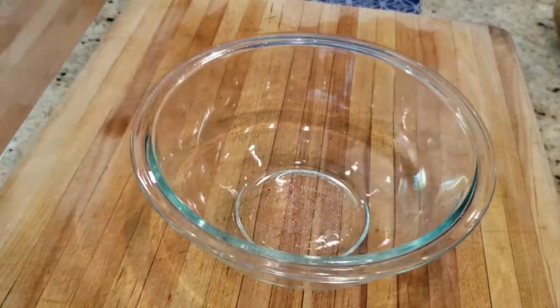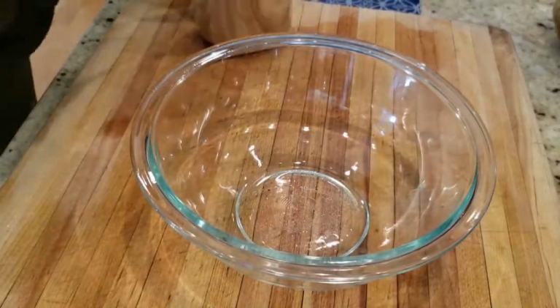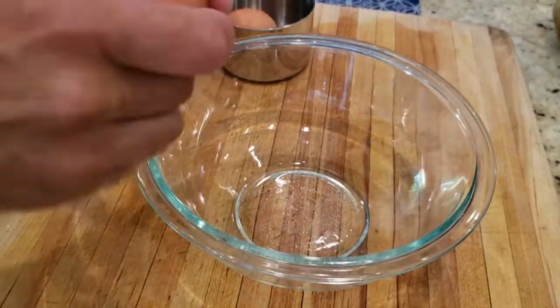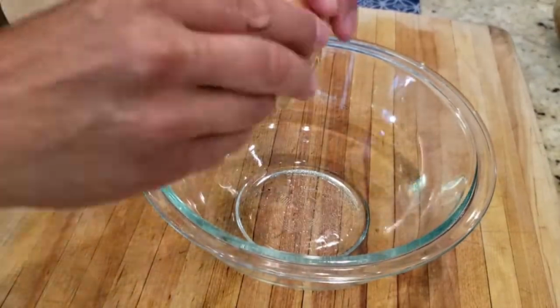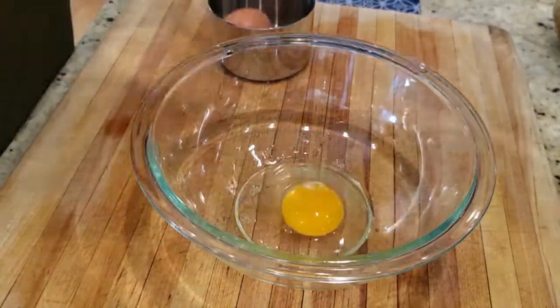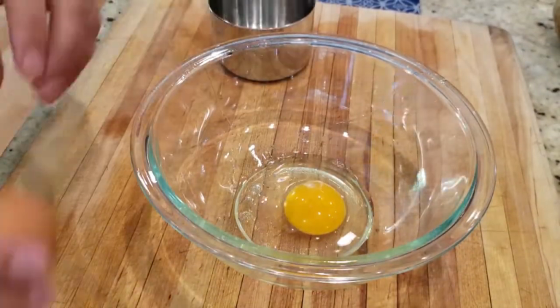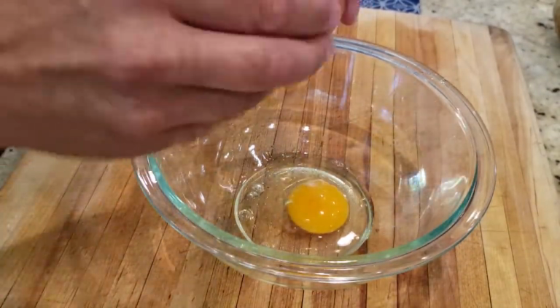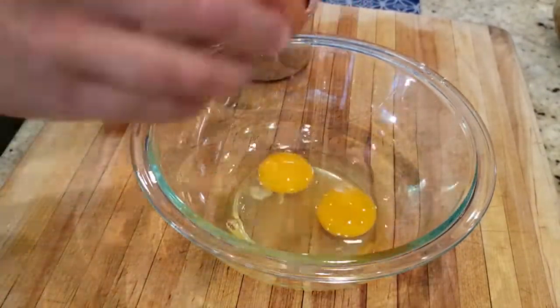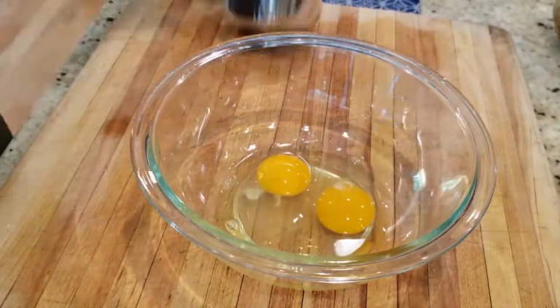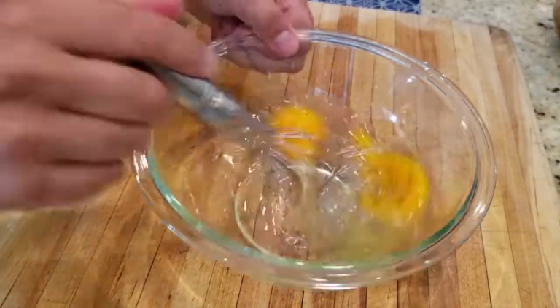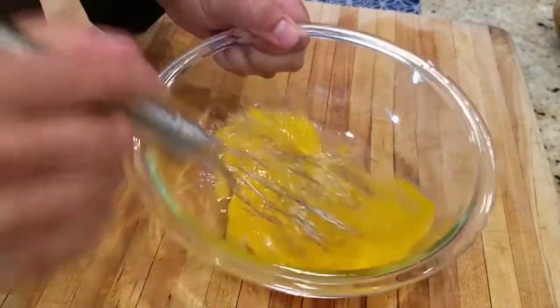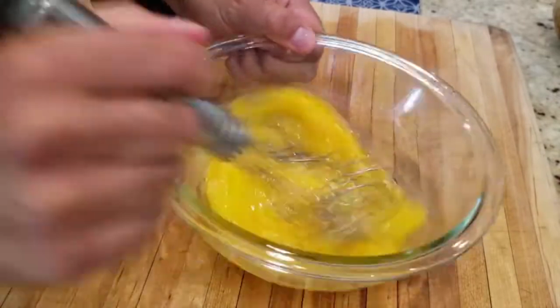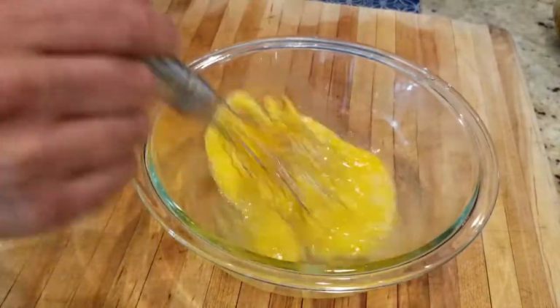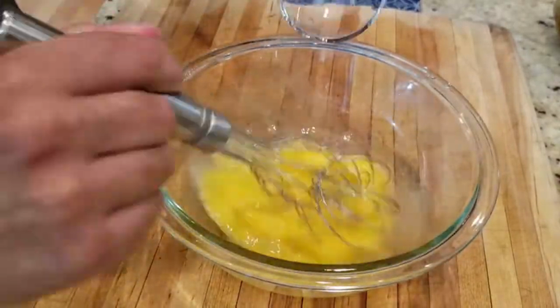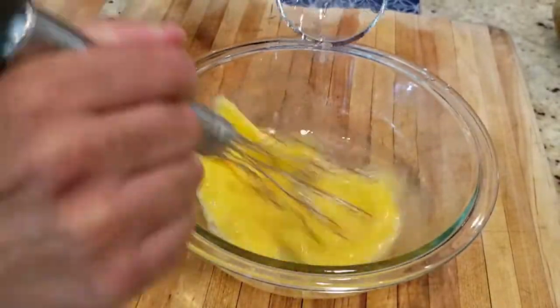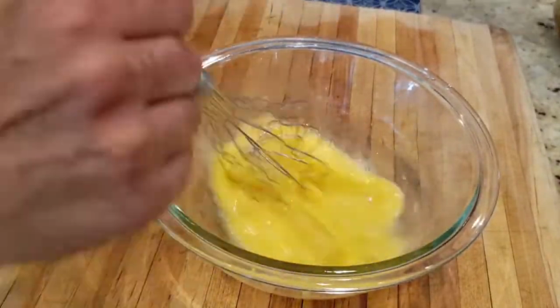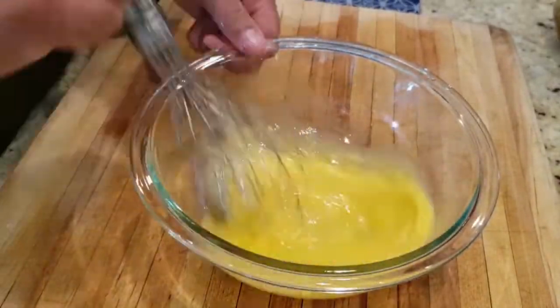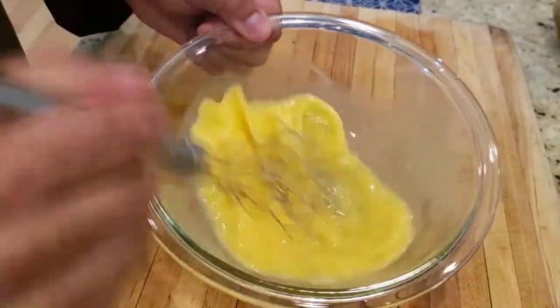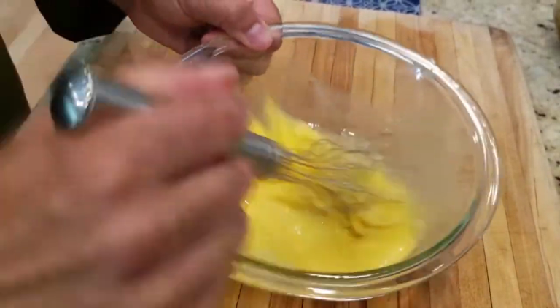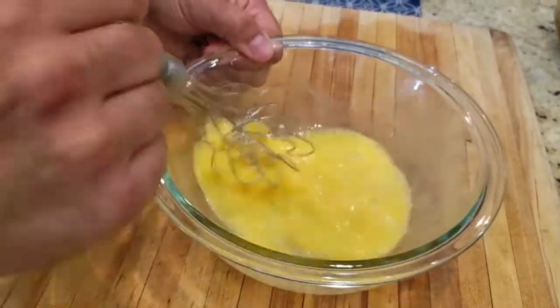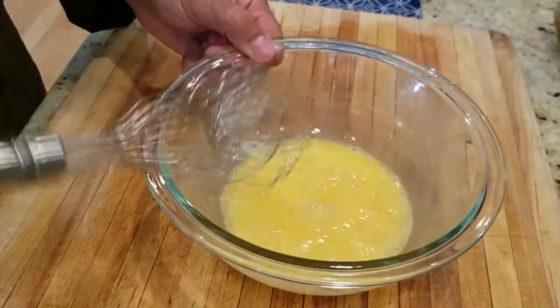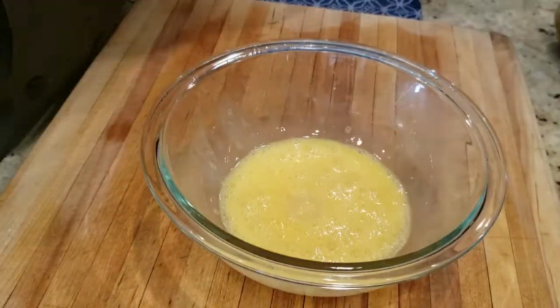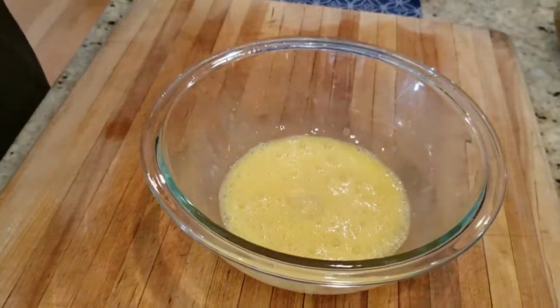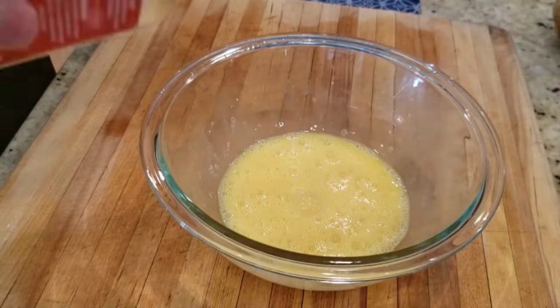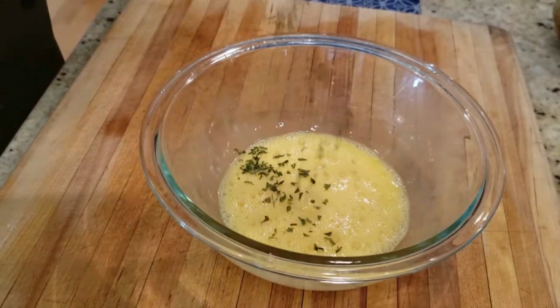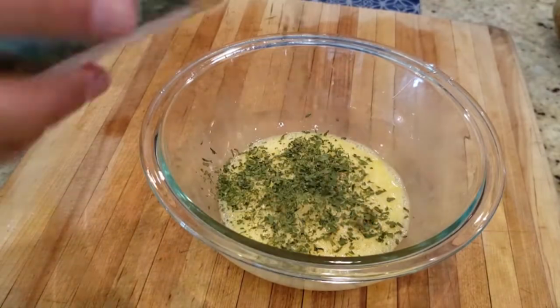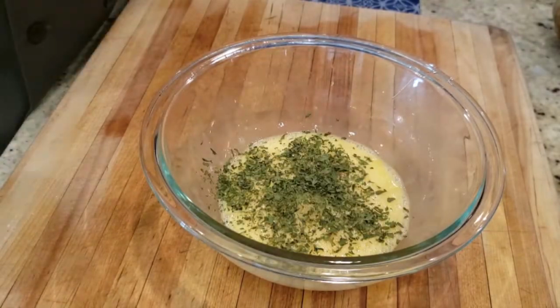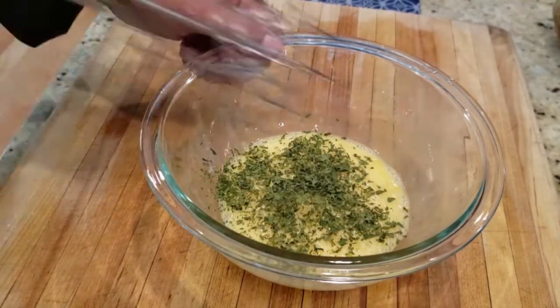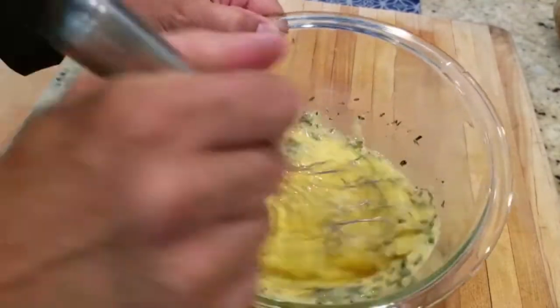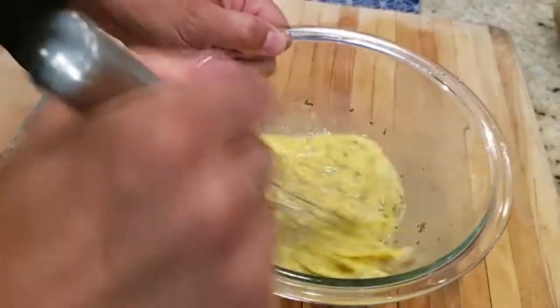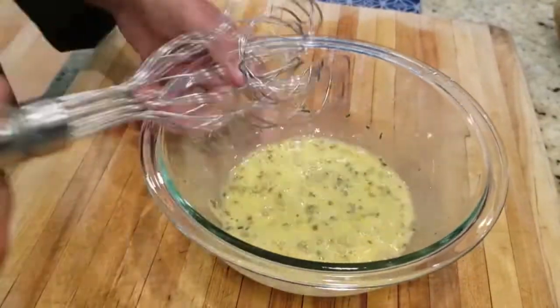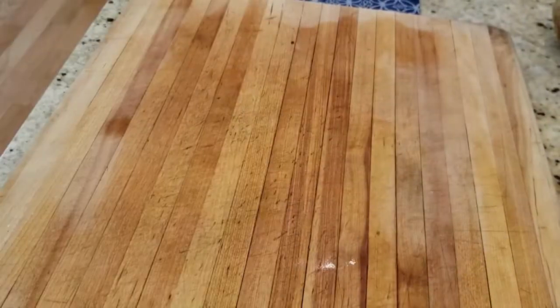In another bowl we're going to take two eggs, crack them, and stir them up. We're going to add one to two tablespoons of water and some parsley flake, and we'll stir it up.